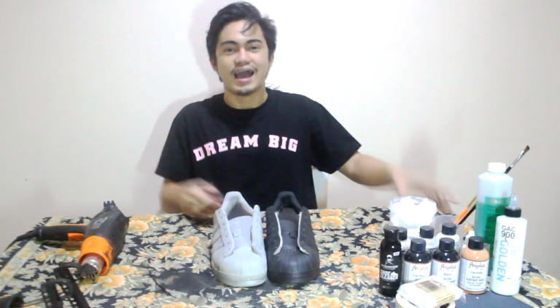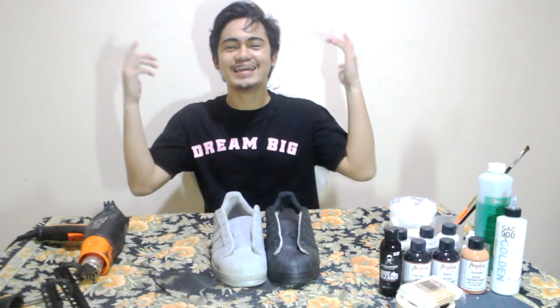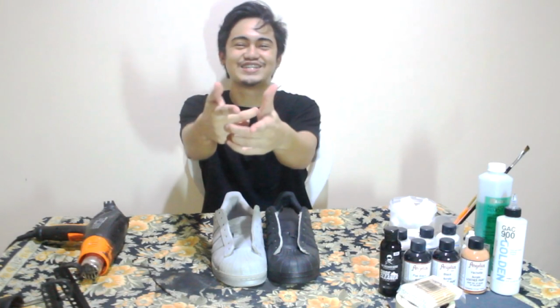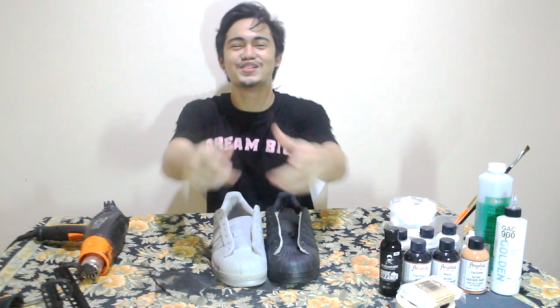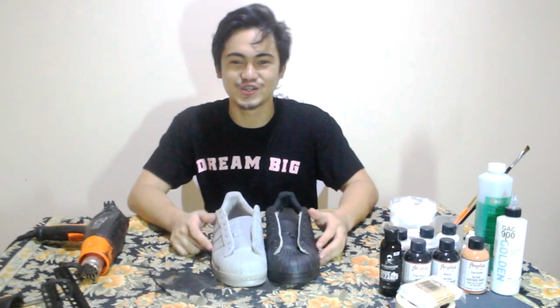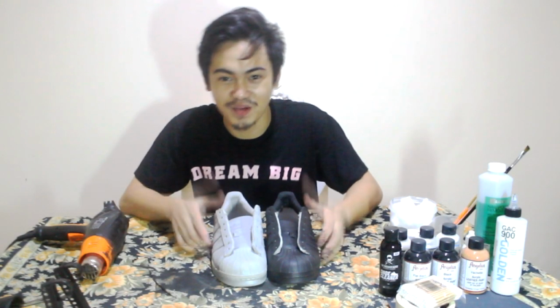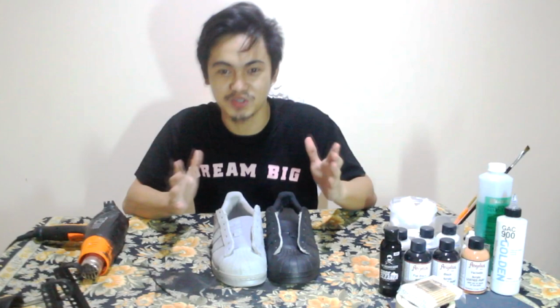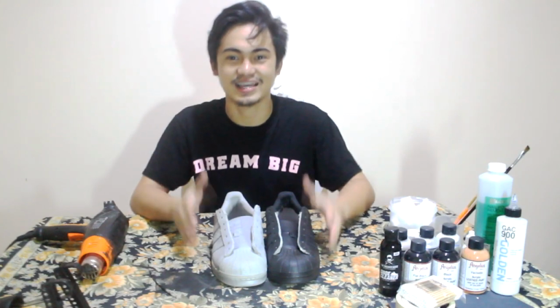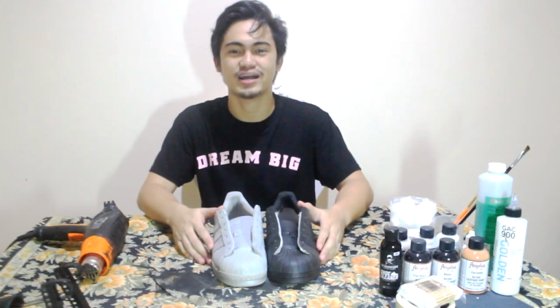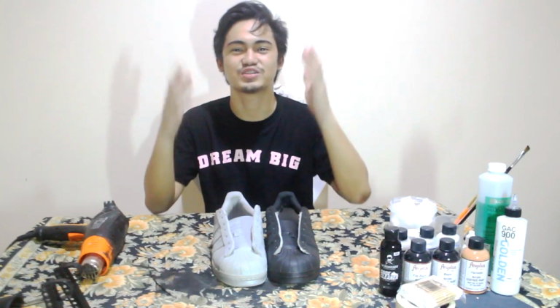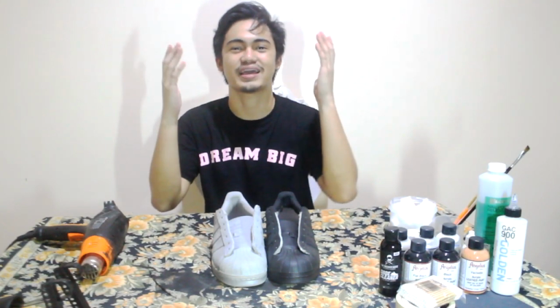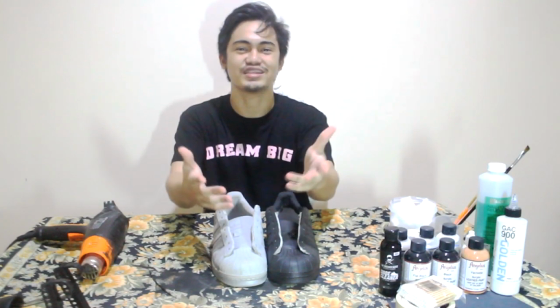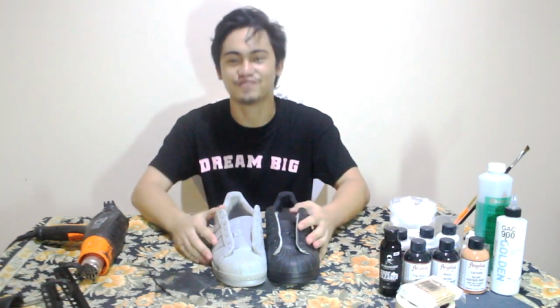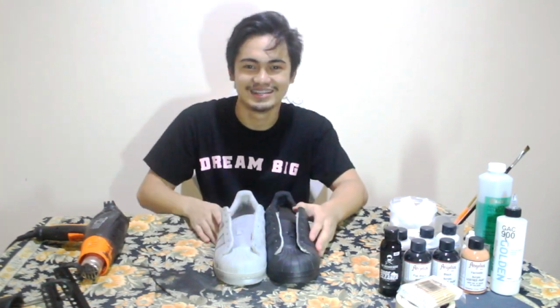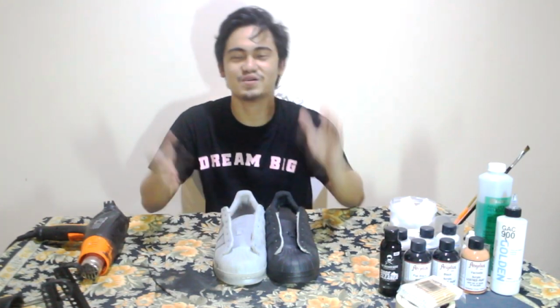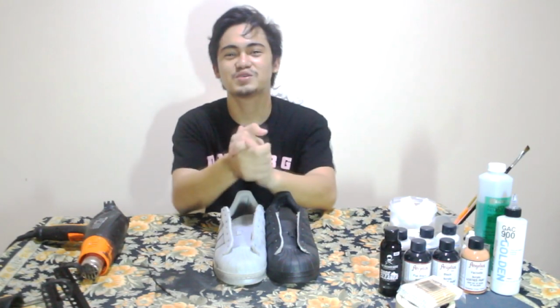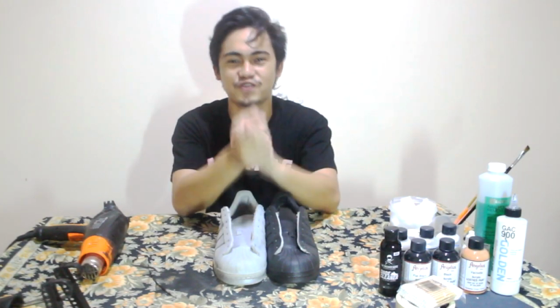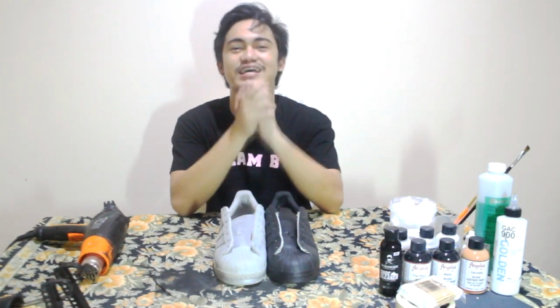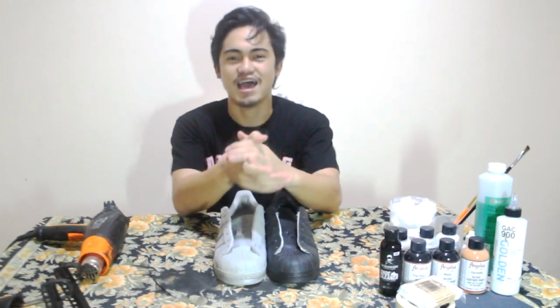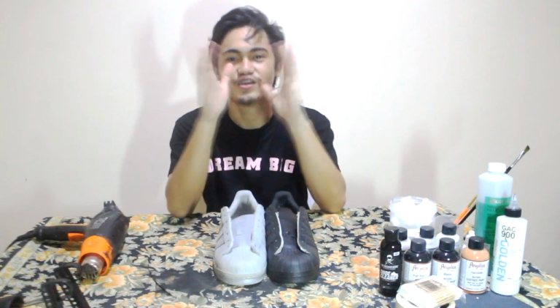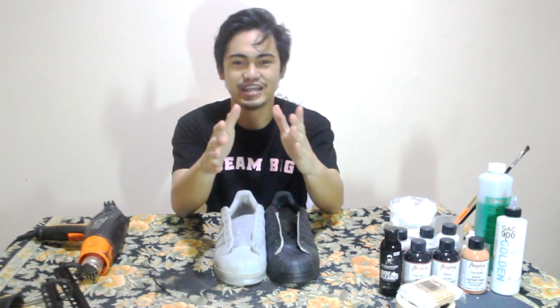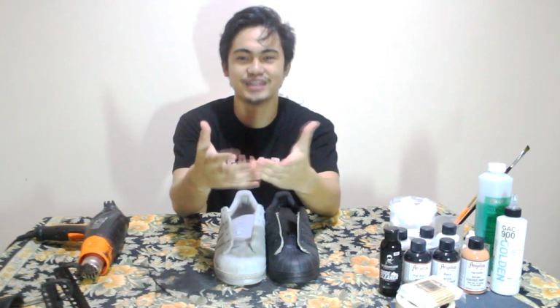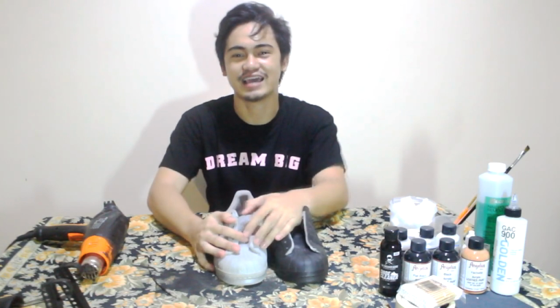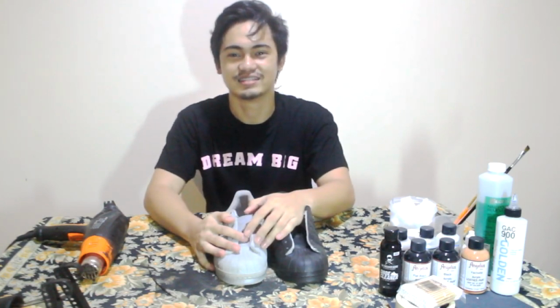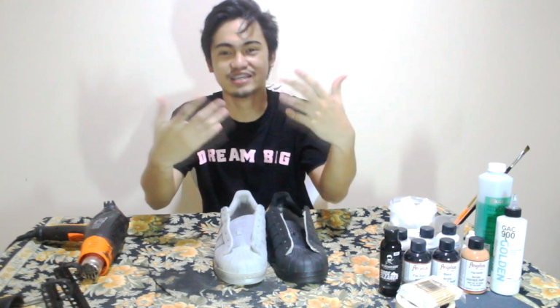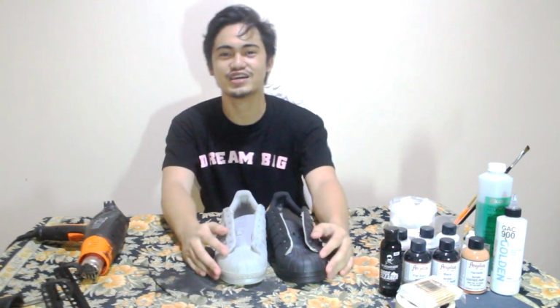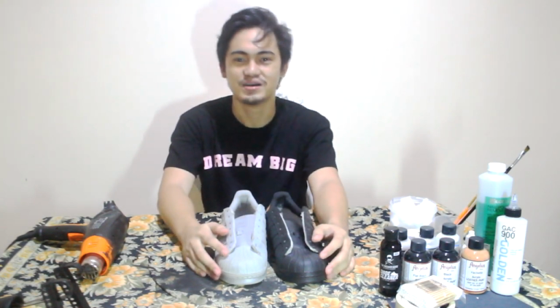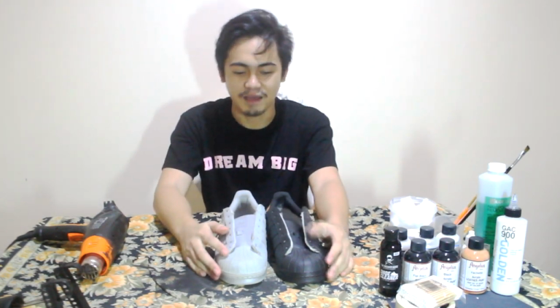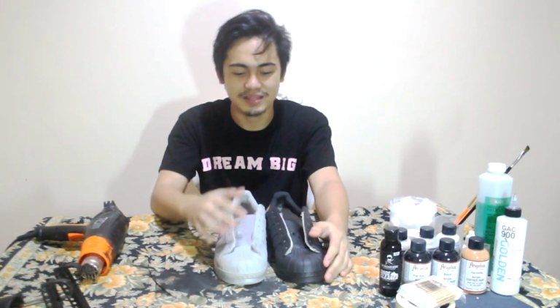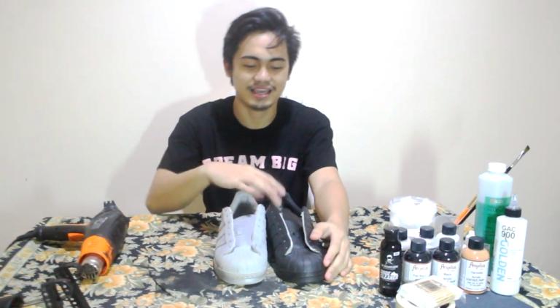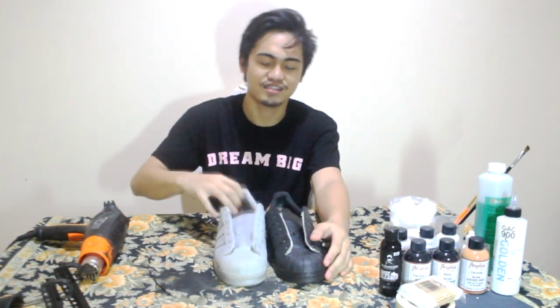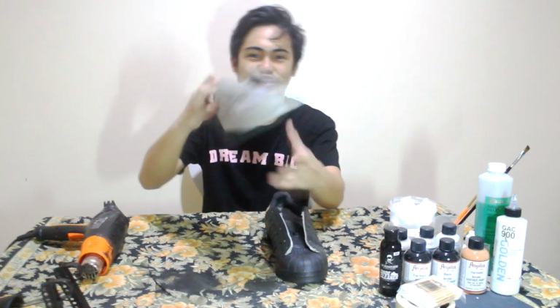Hey, it's your boy Lucas Juan, welcome to my channel where I try to make everything fun. Welcome to my first ever video on this channel. For today's video I'm gonna be taking this shoe and turning it into this shoe.